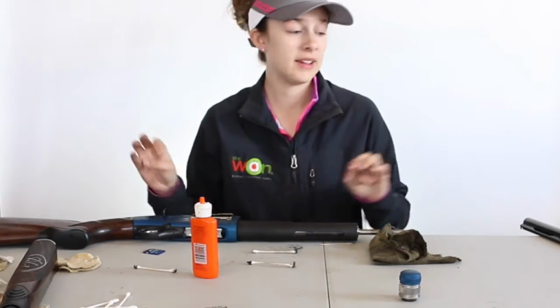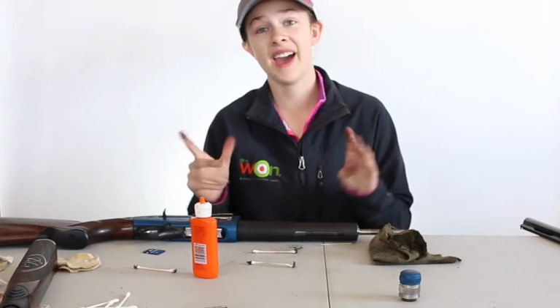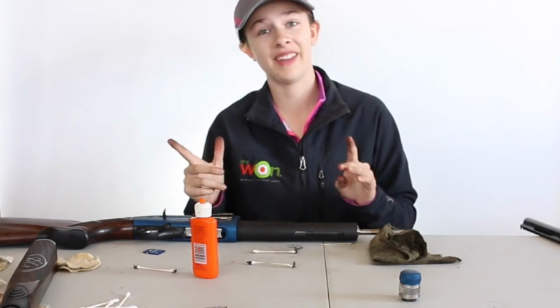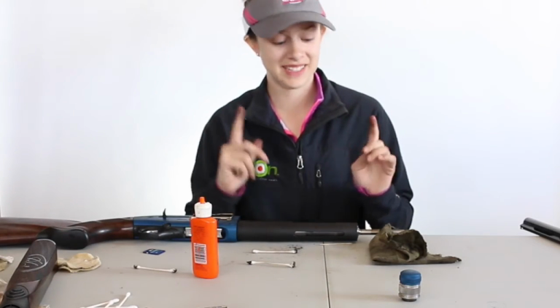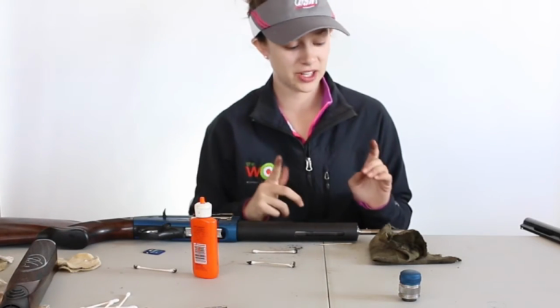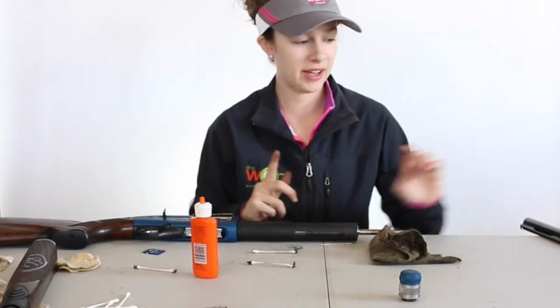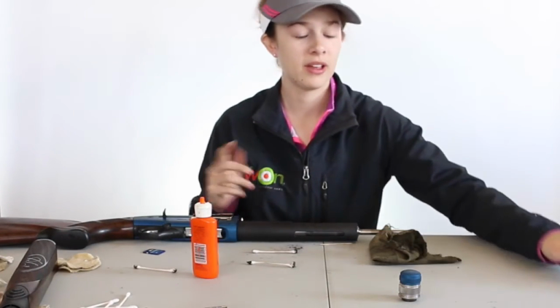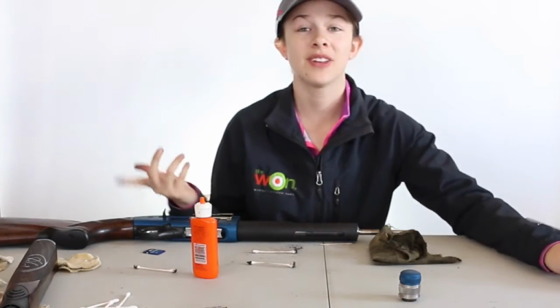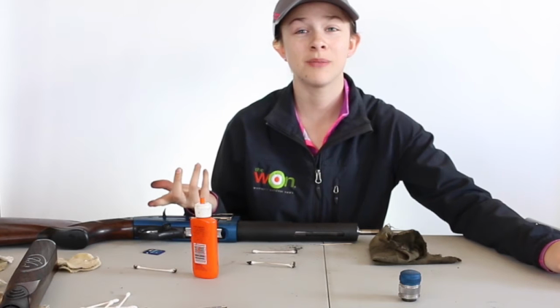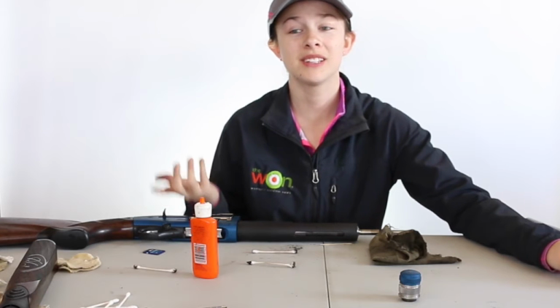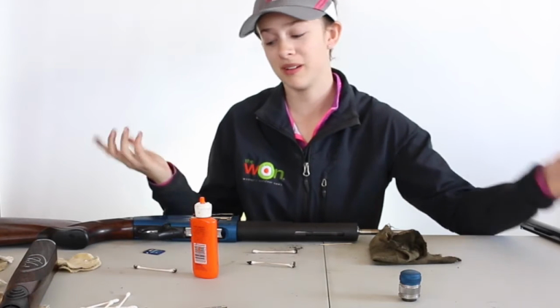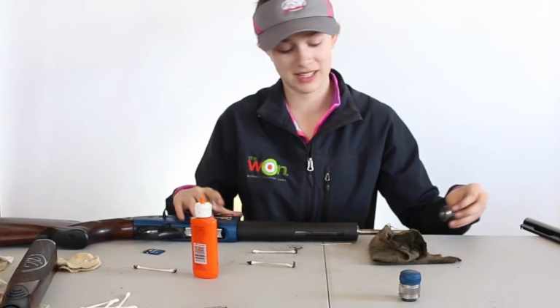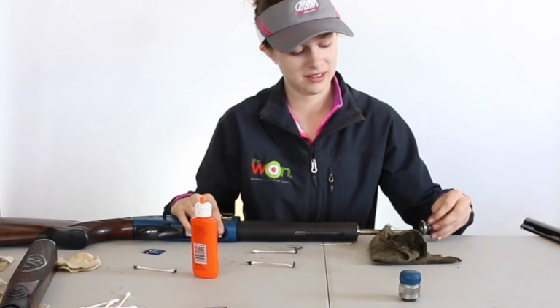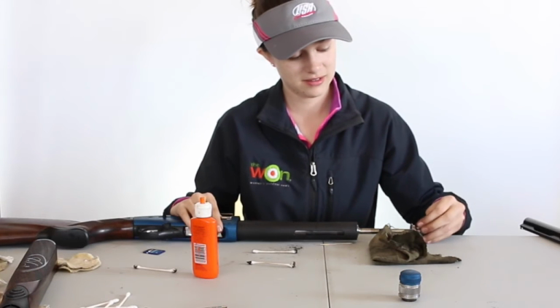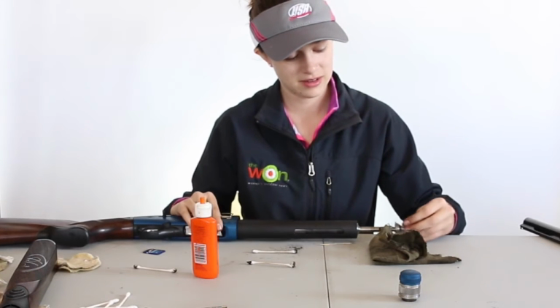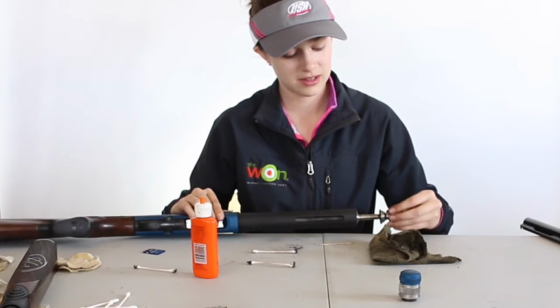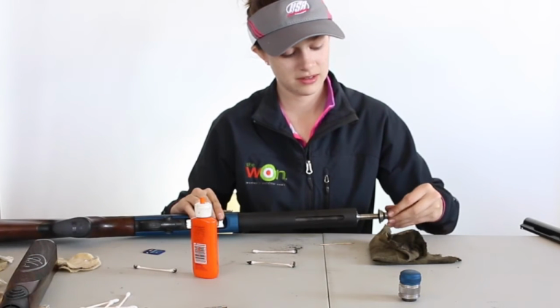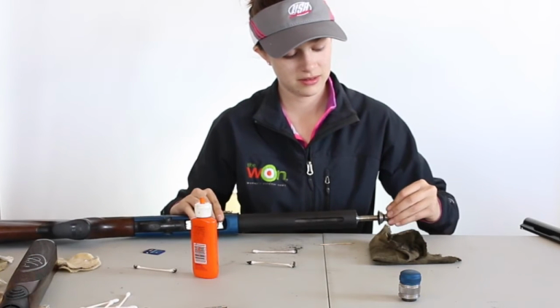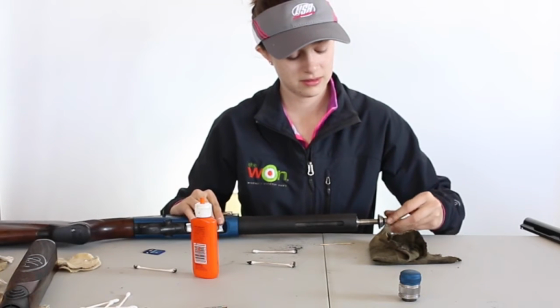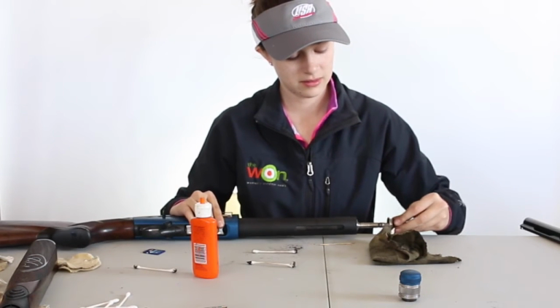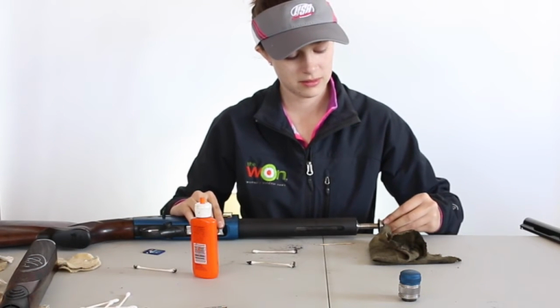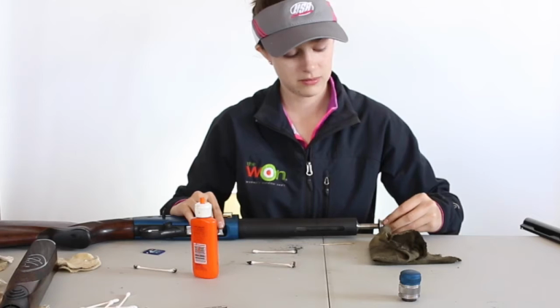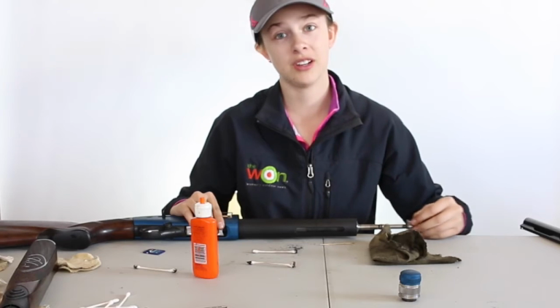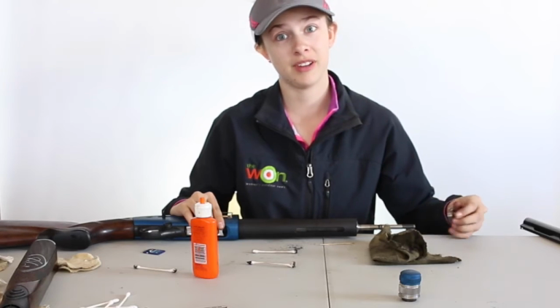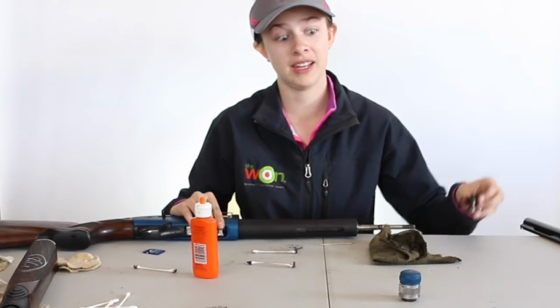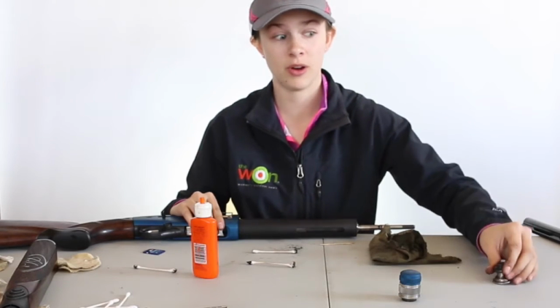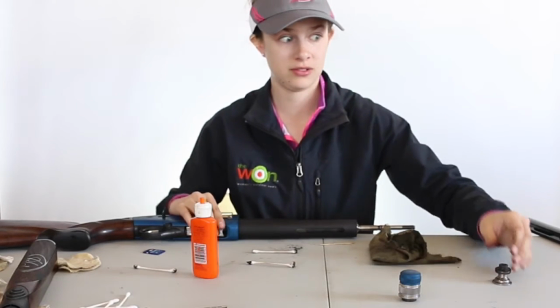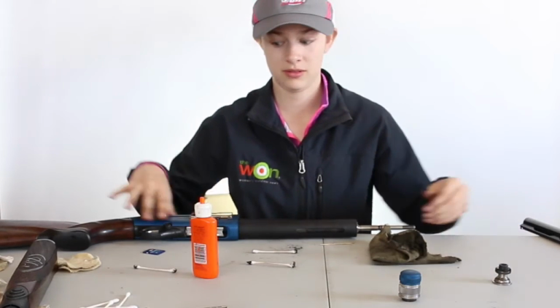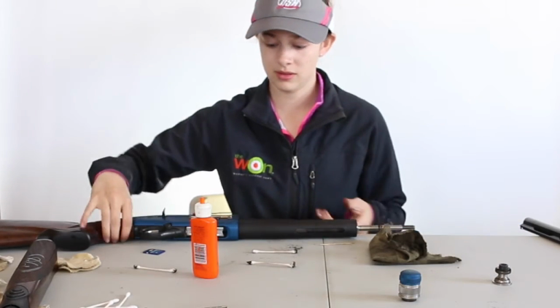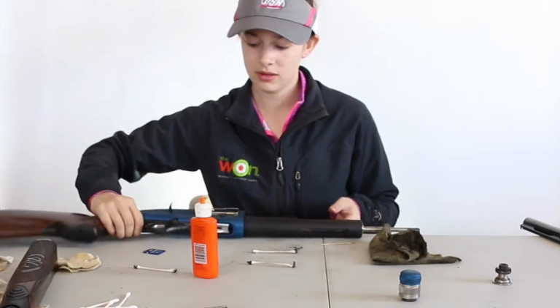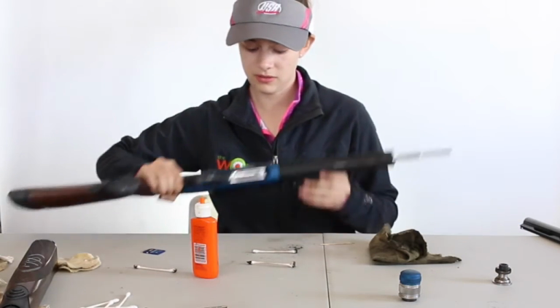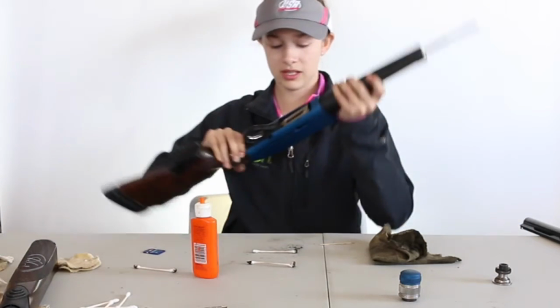Now that she's all shined up, you can simply just put it back together. Be sure you don't forget any parts to this.